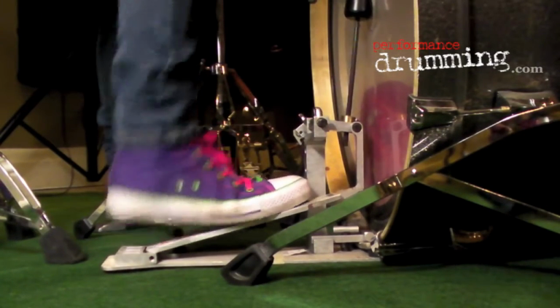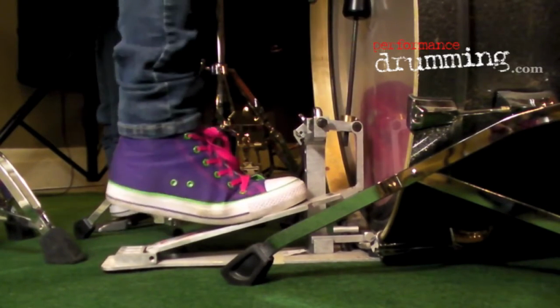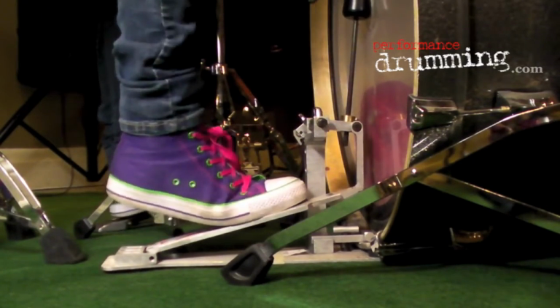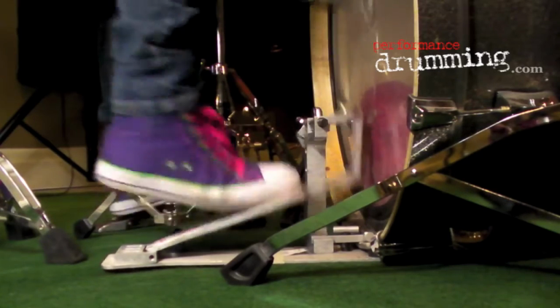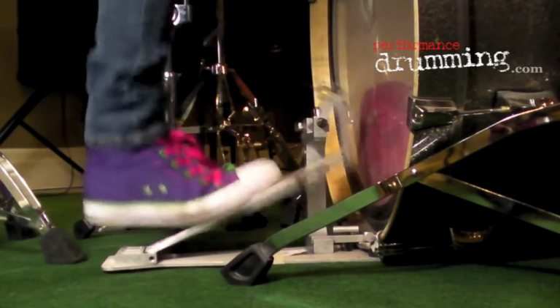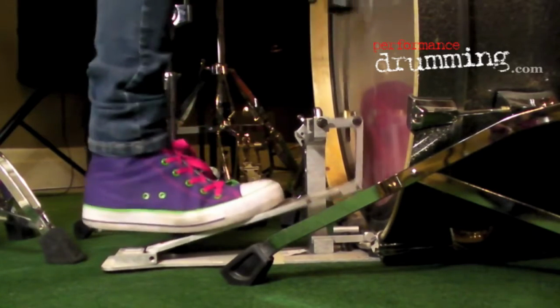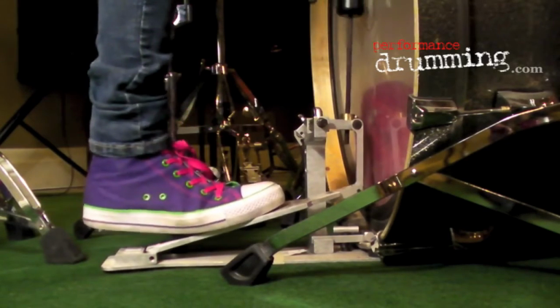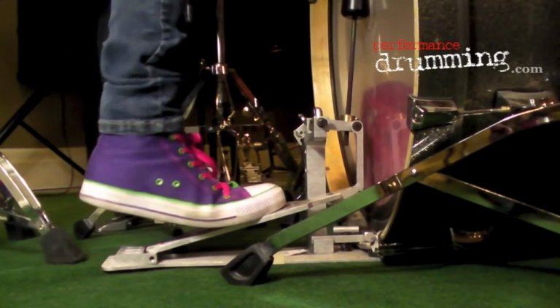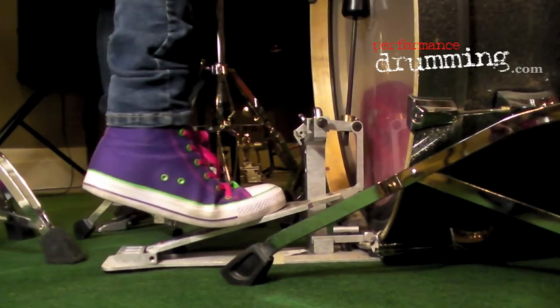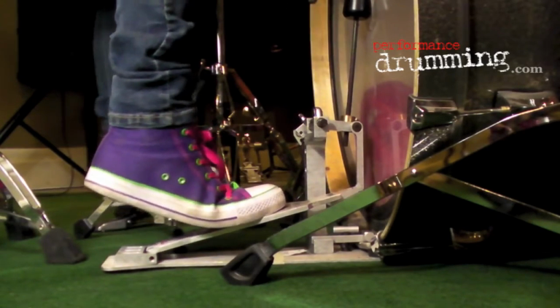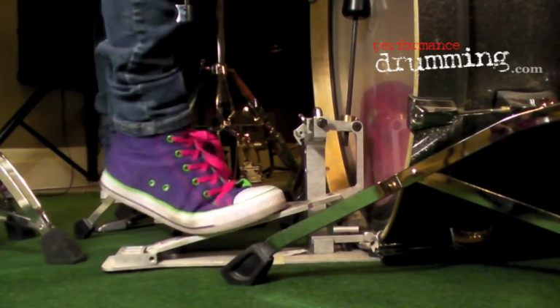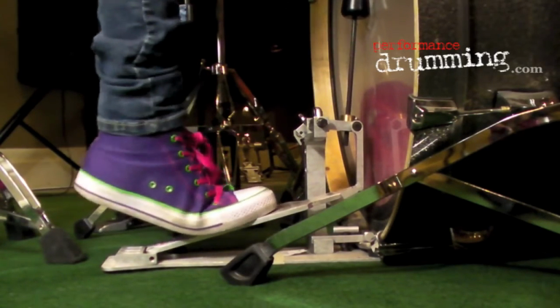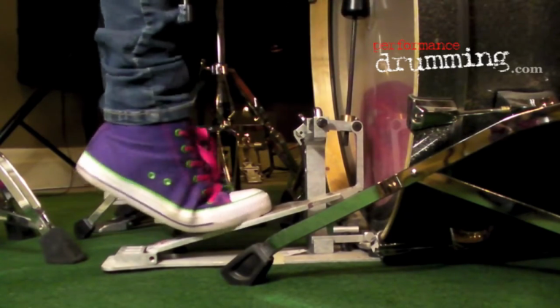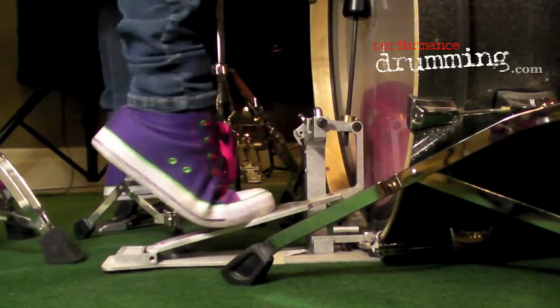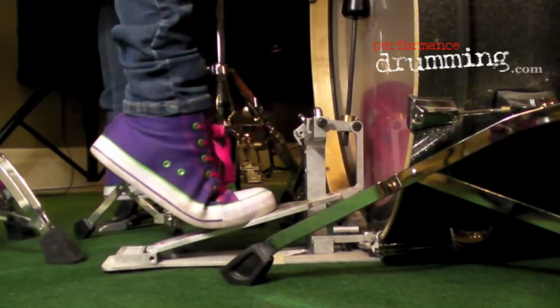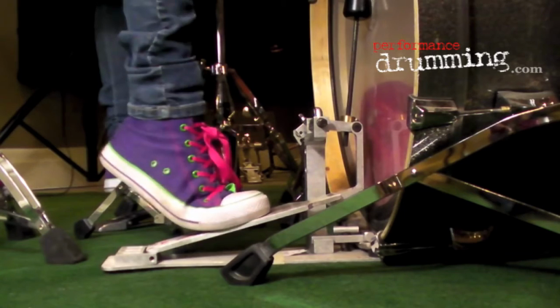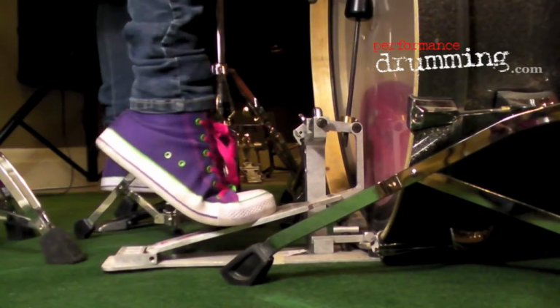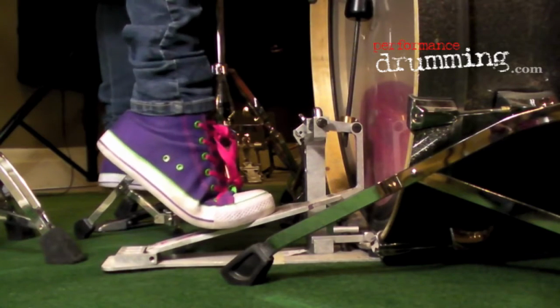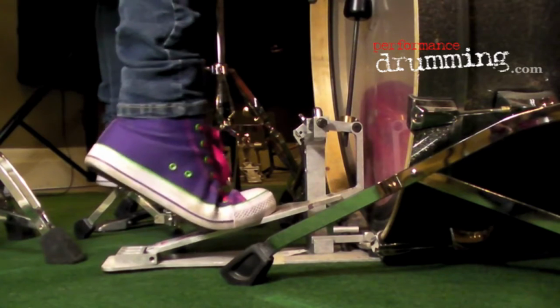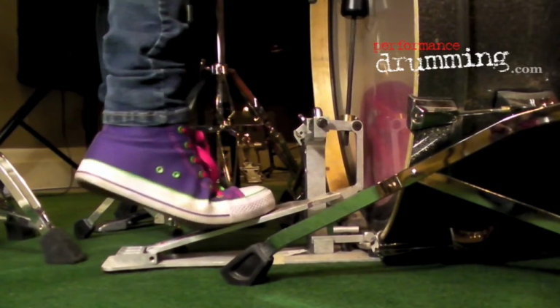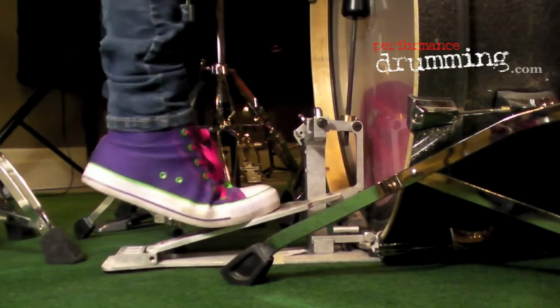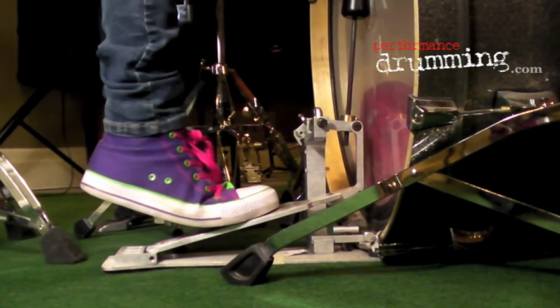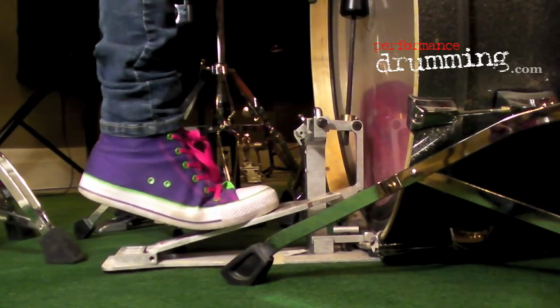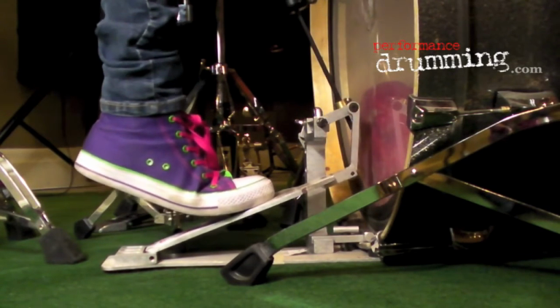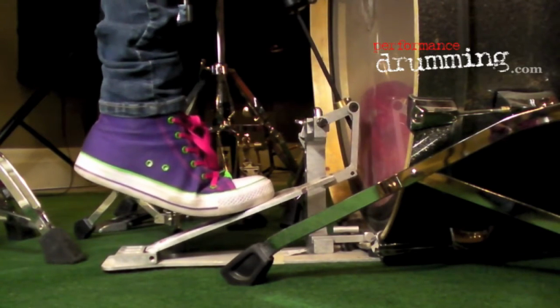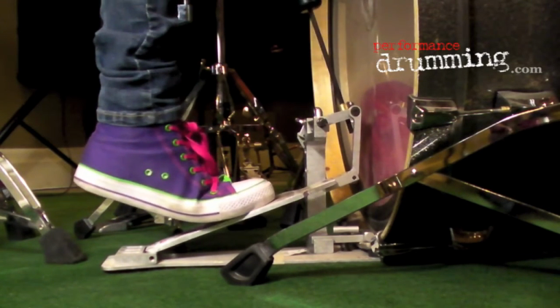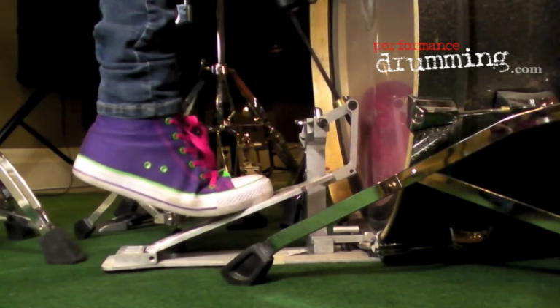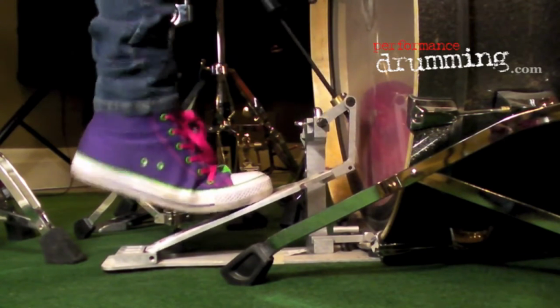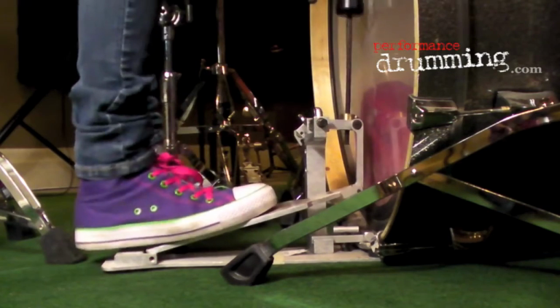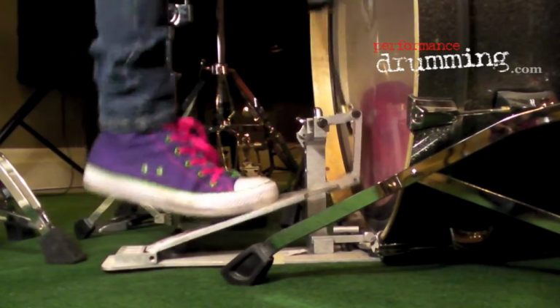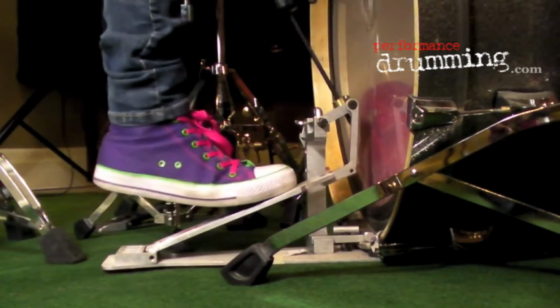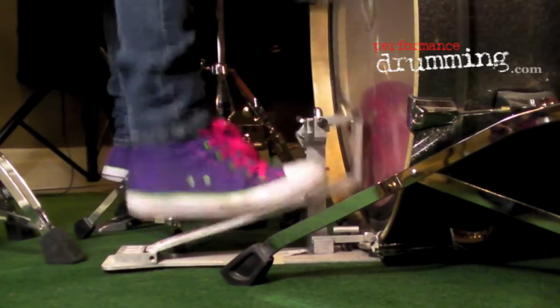So playing heels up, you're going to want to start kind of in the middle of the pedal board where the ball of your foot is, and it's just two simple hits — one, two.